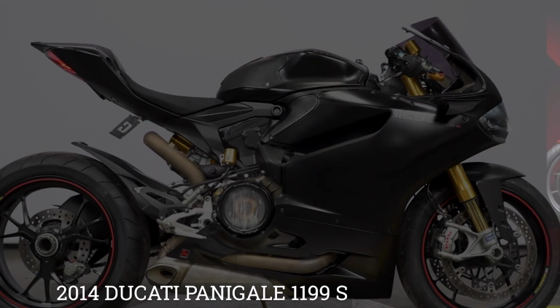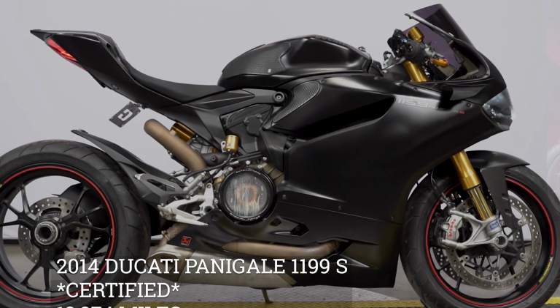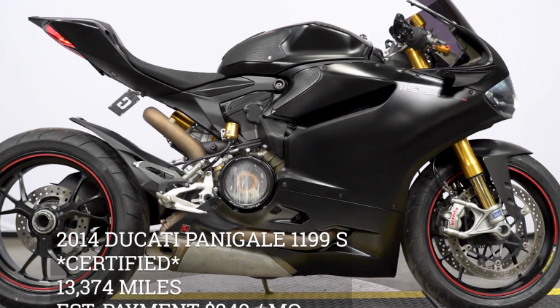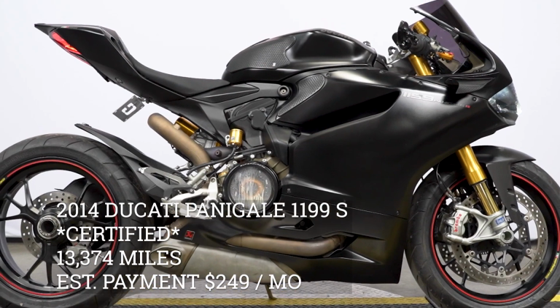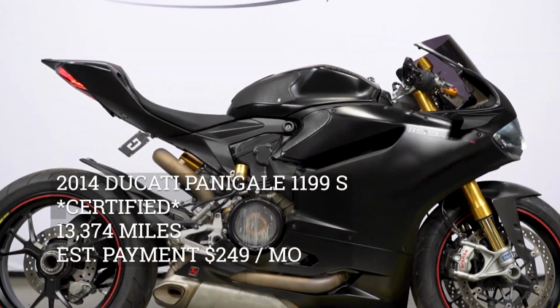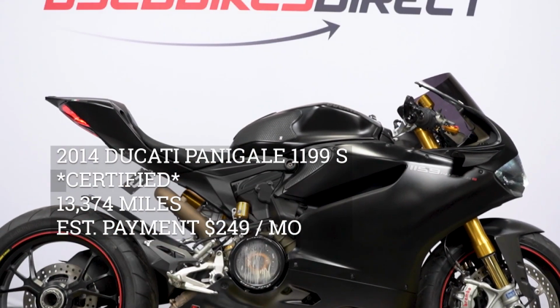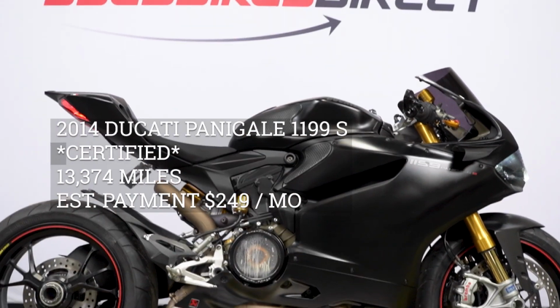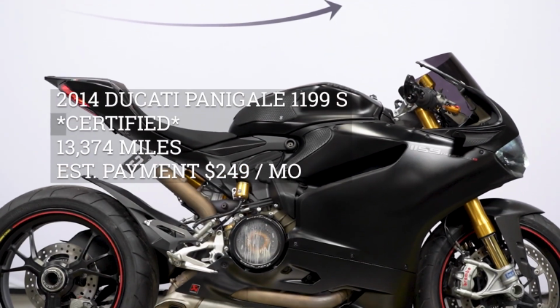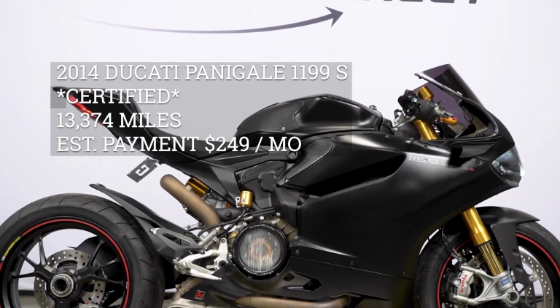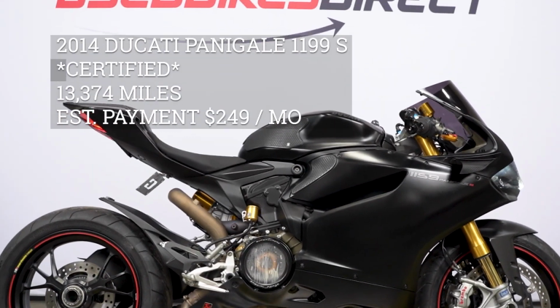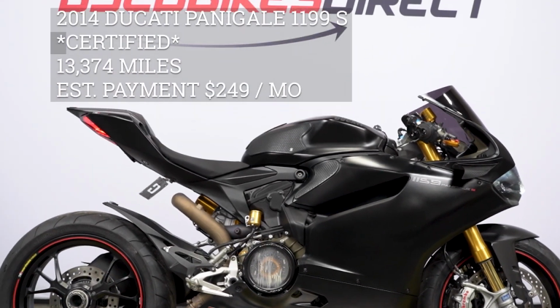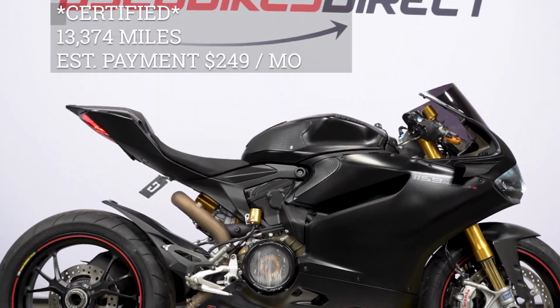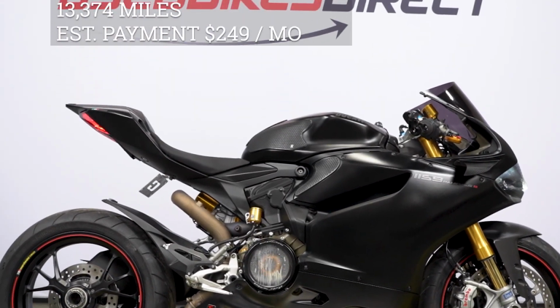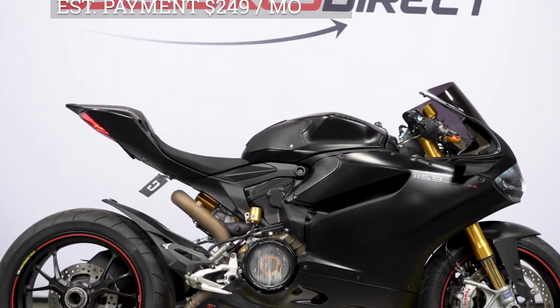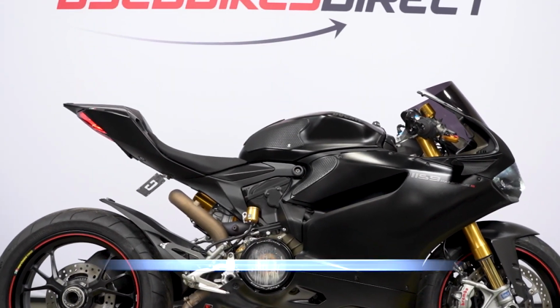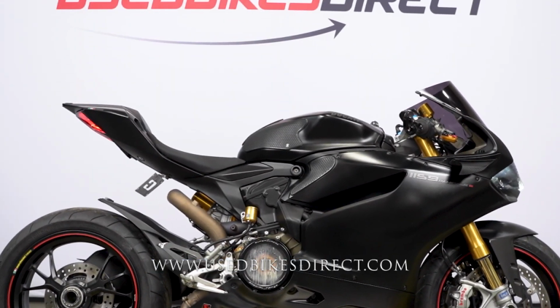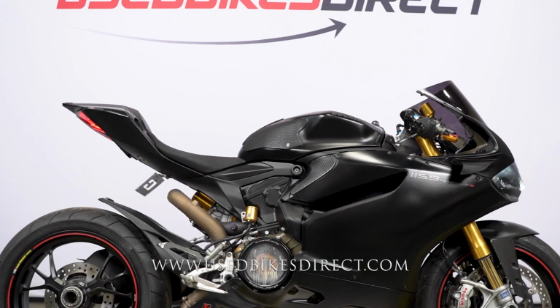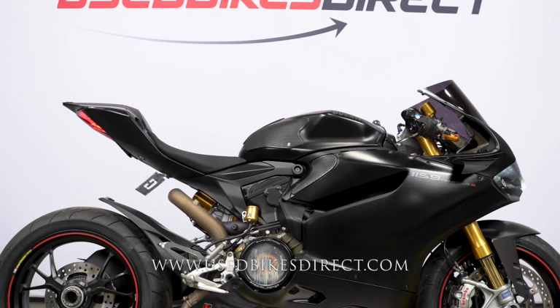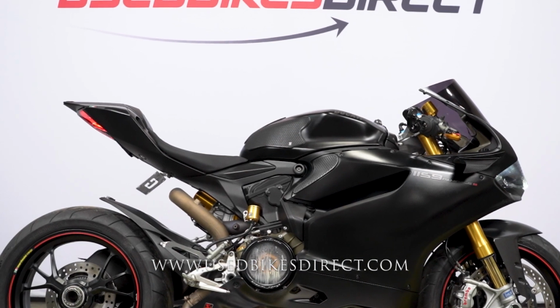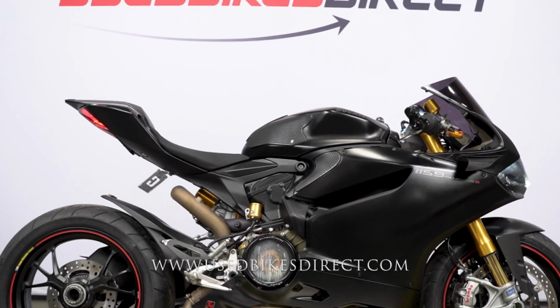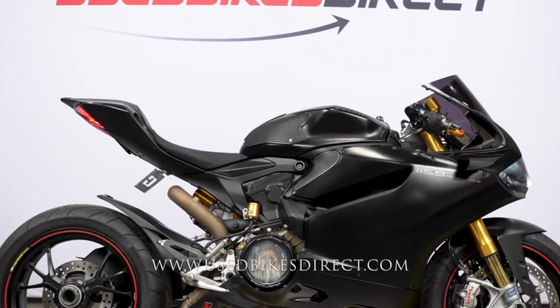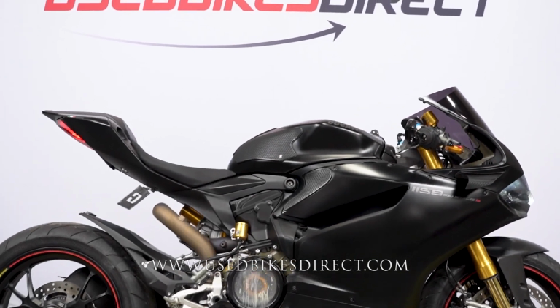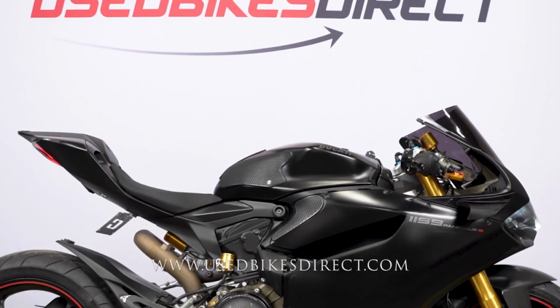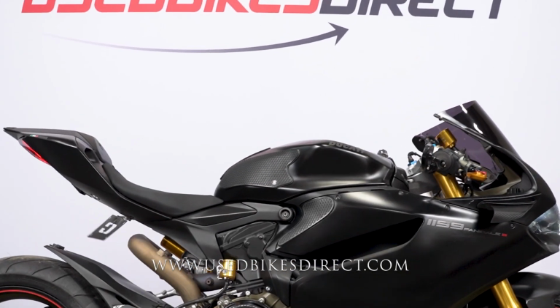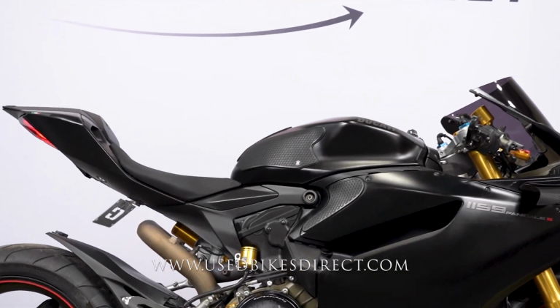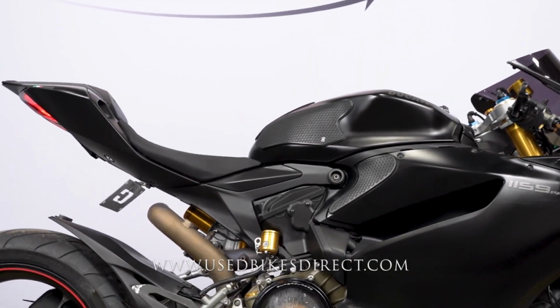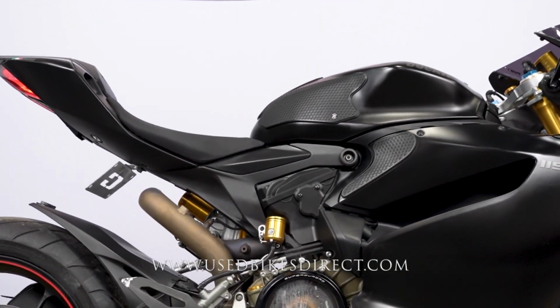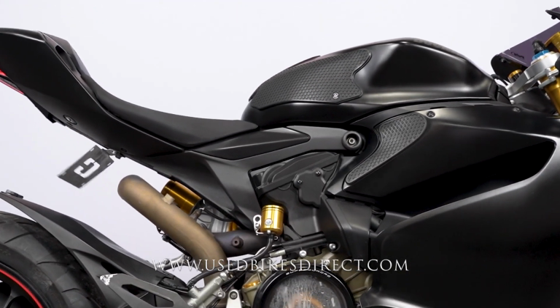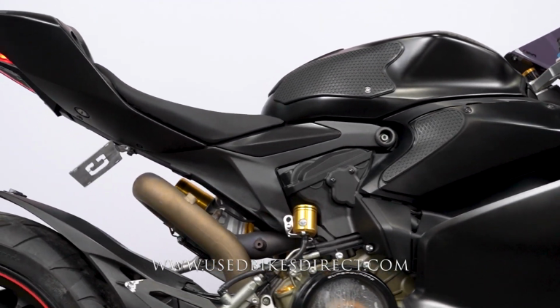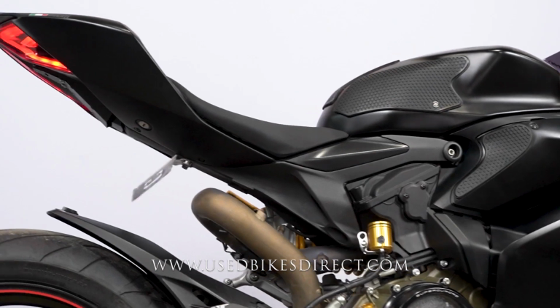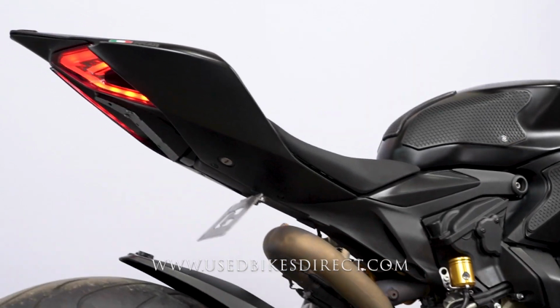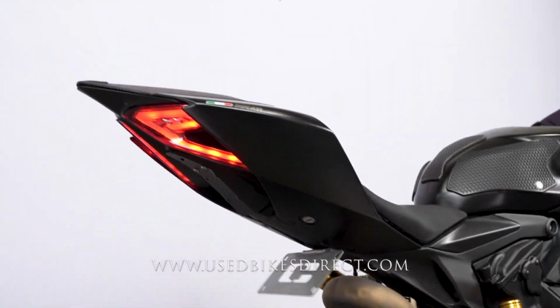Hey everyone, Nick again from Used Bikes Direct, checking out this Ducati Panigale. Hop on the website at usedbikesdirect.com to see those detailed photos and specs. Give us a call with any questions at 866-576-2453.